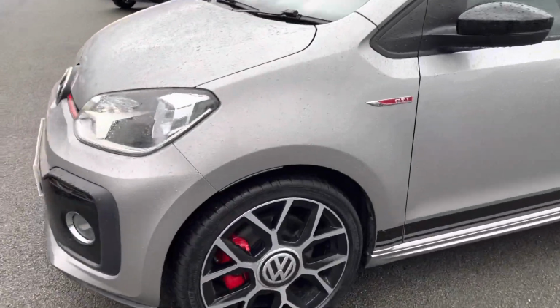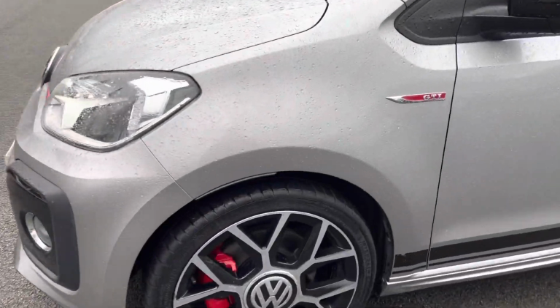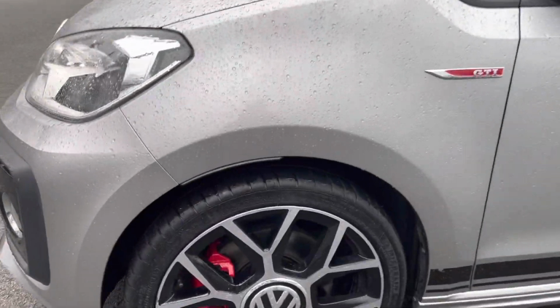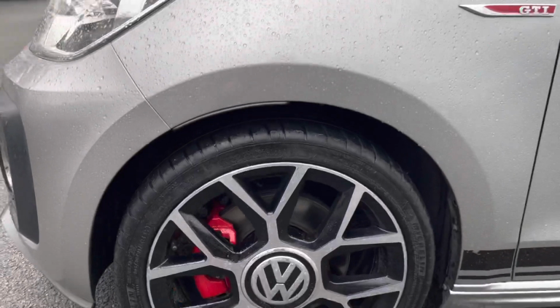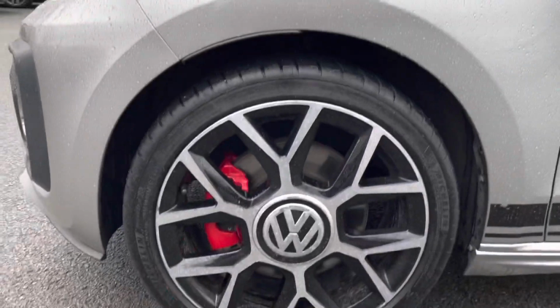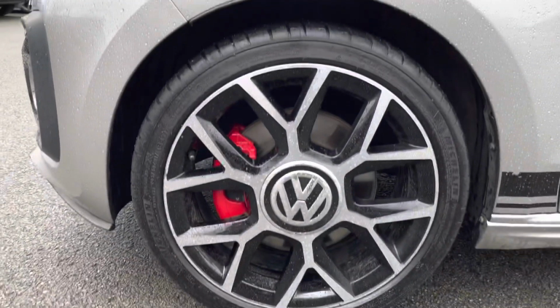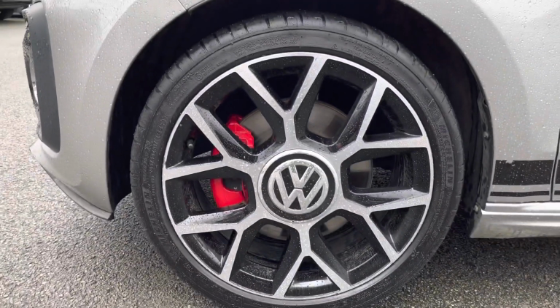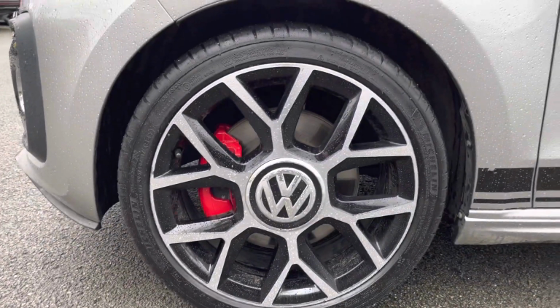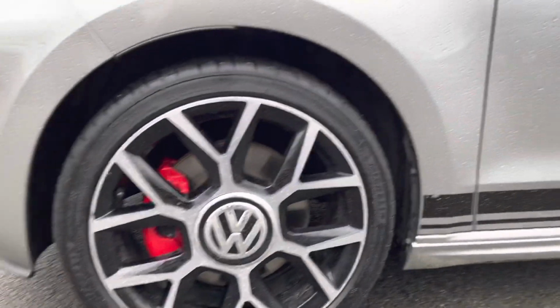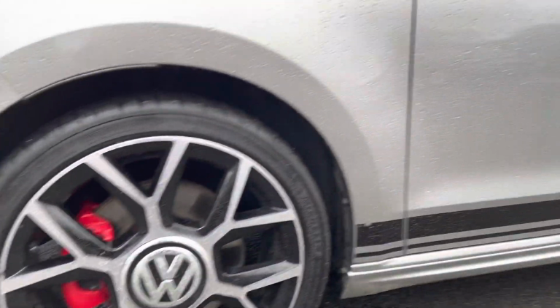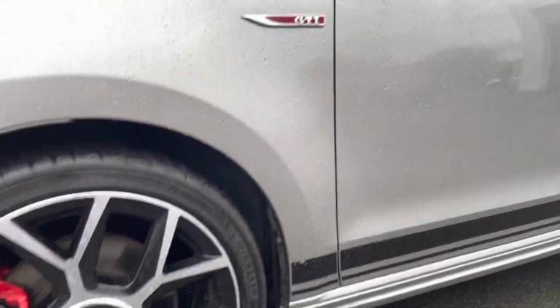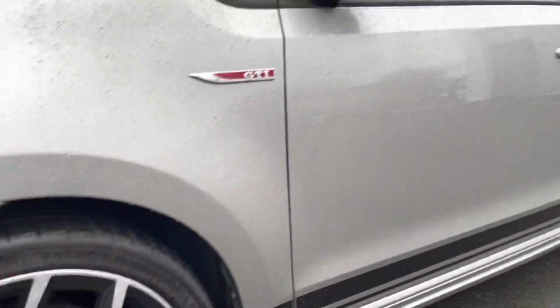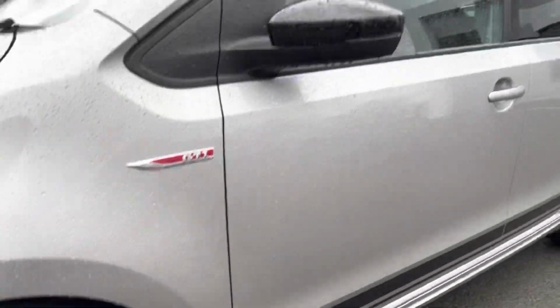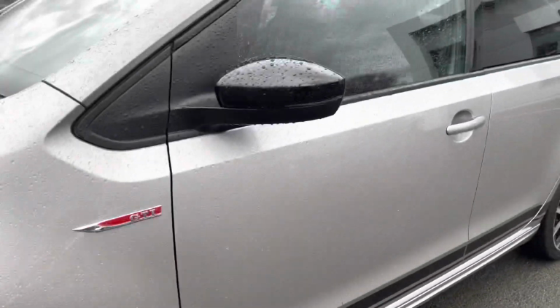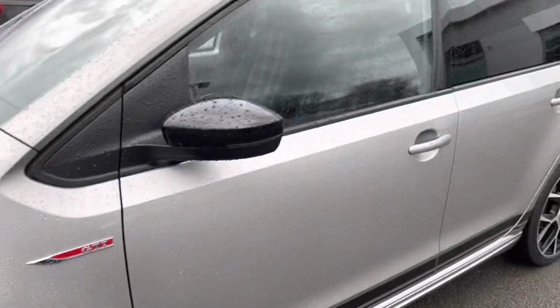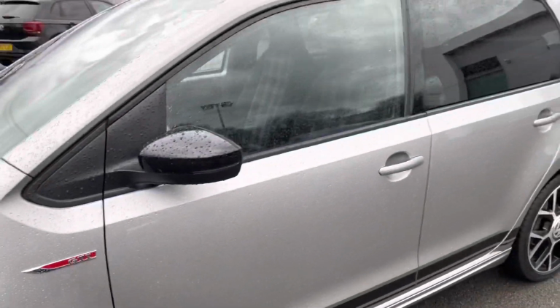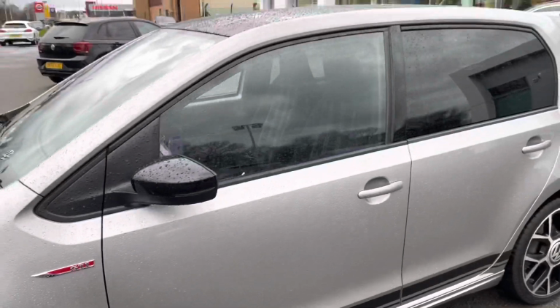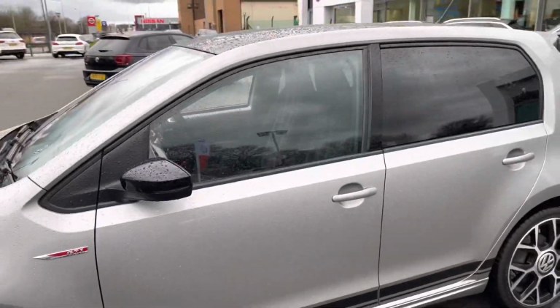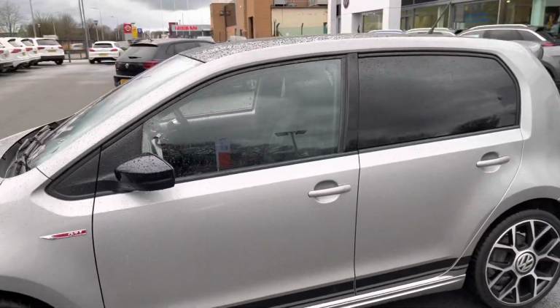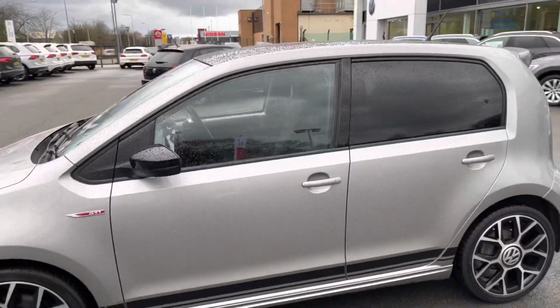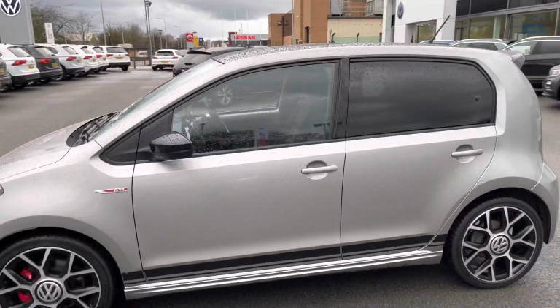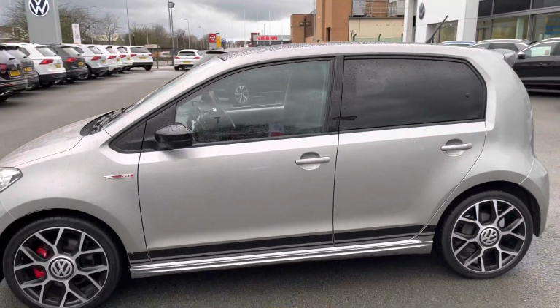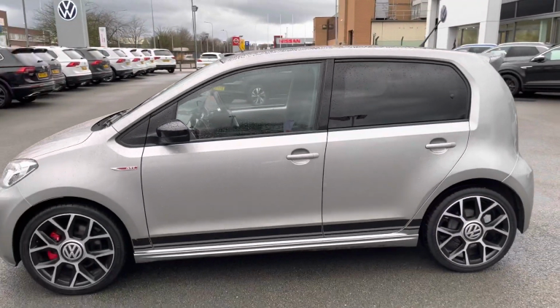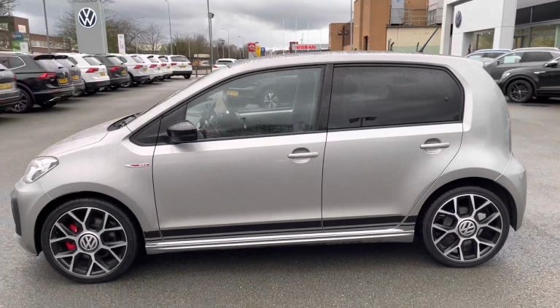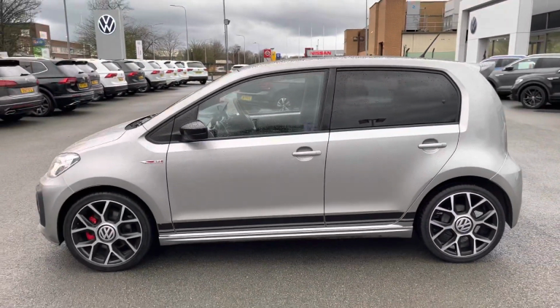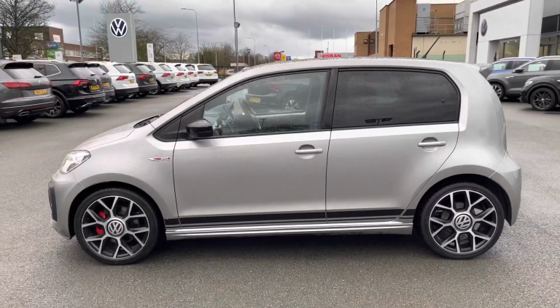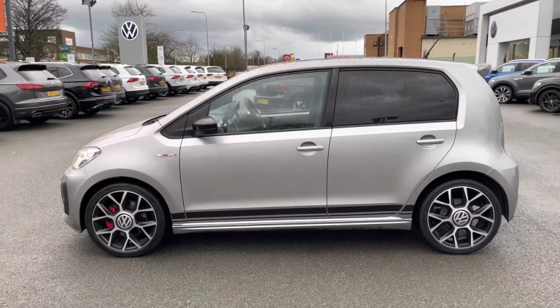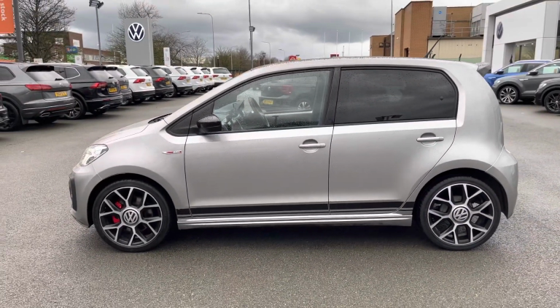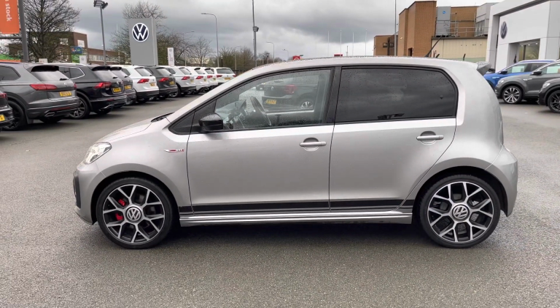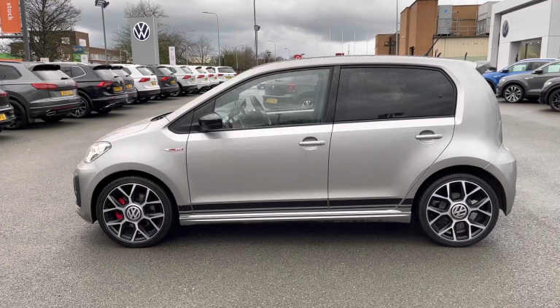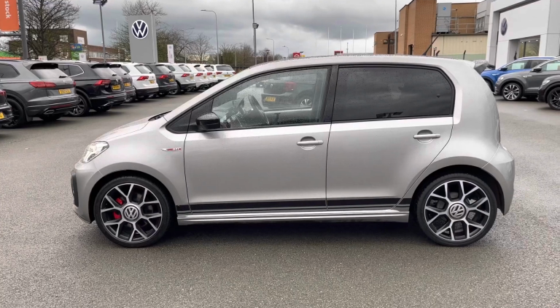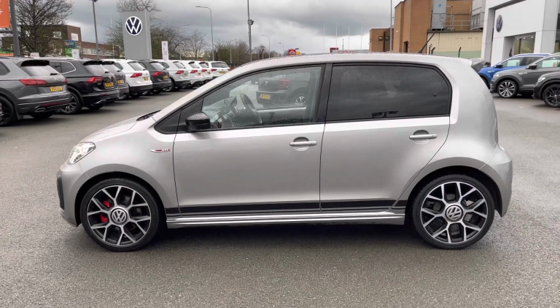To complement the optional tungsten silver paint, there's even a set of 17-inch exclusive diamond-turned alloy wheels, with prominent GTI badging and even a black roof pack and black wing mirrors, which will further uplift the sporty credentials of this car.